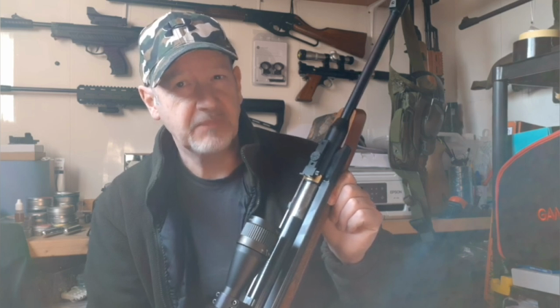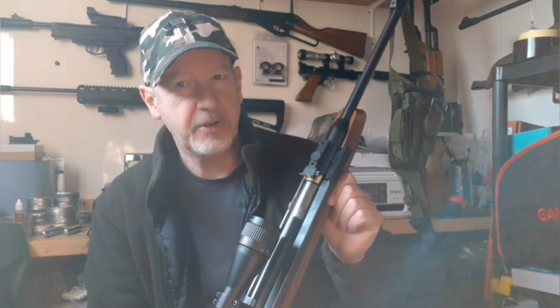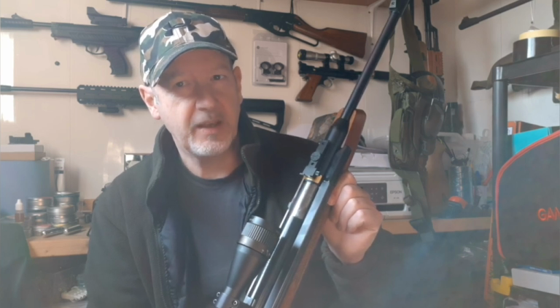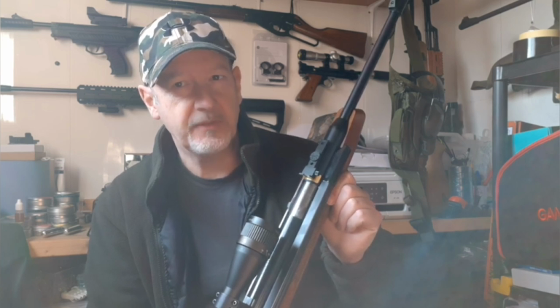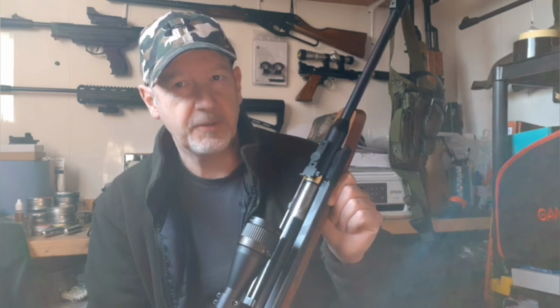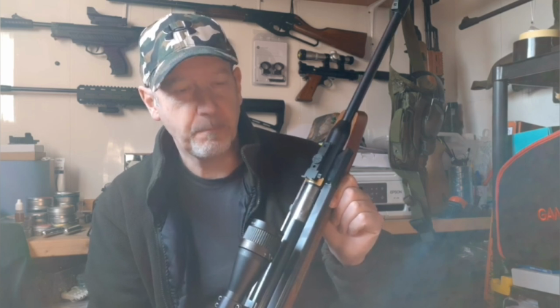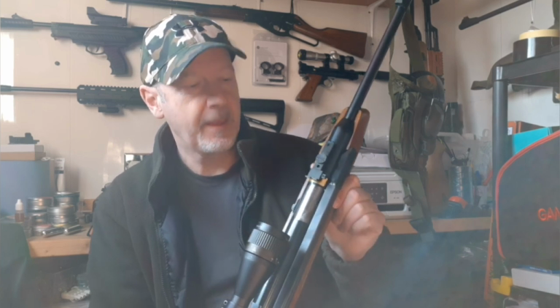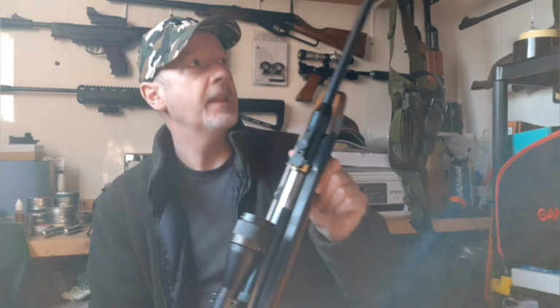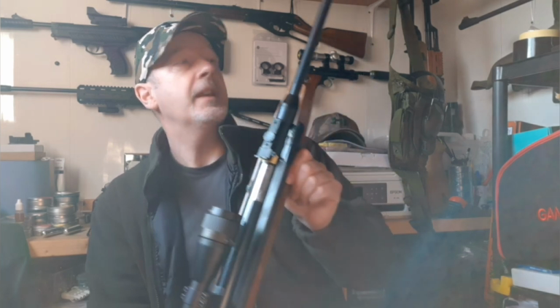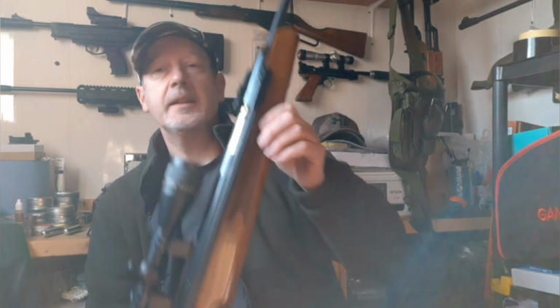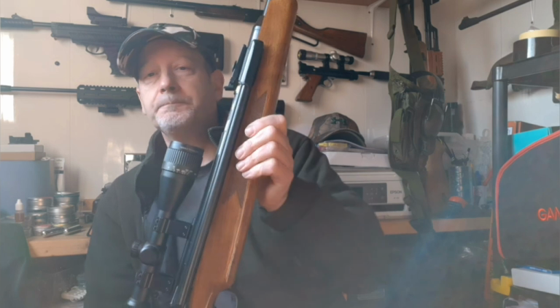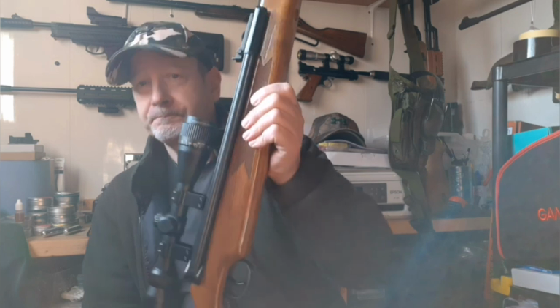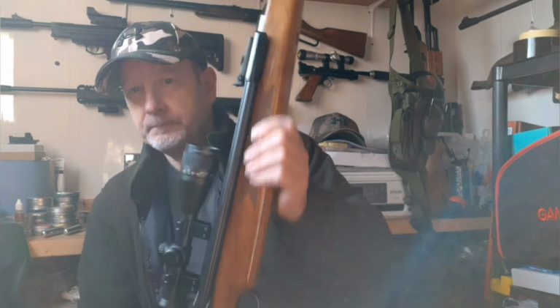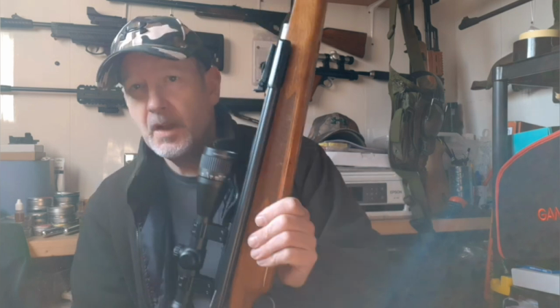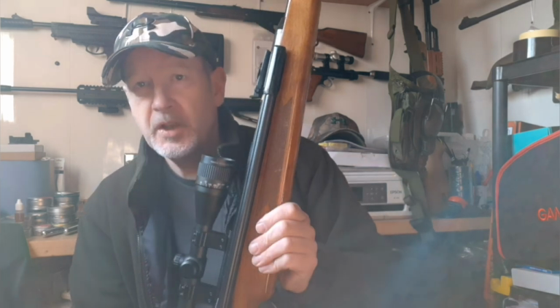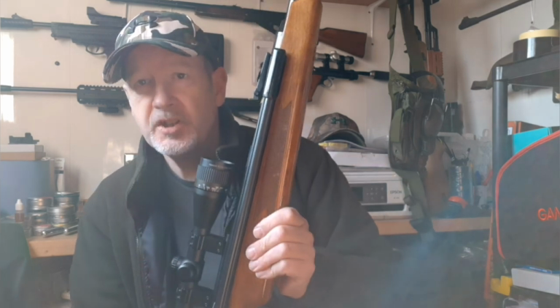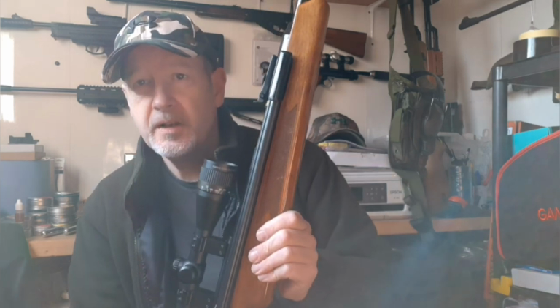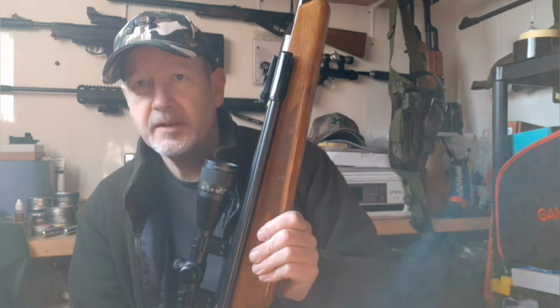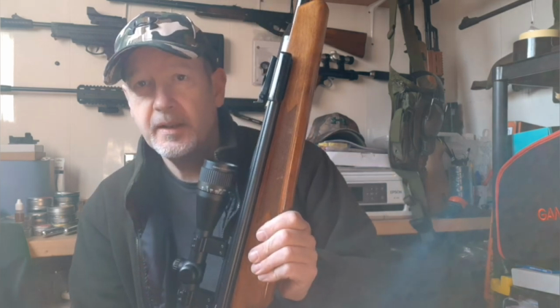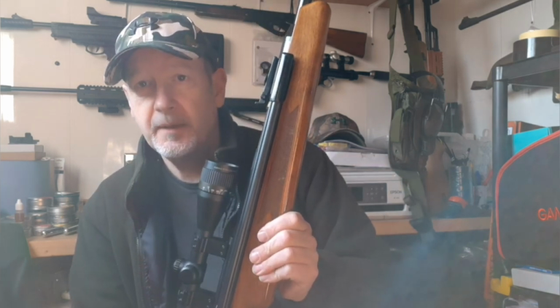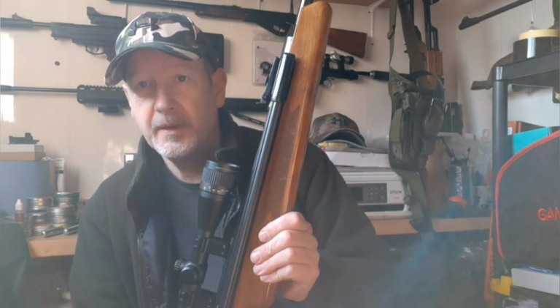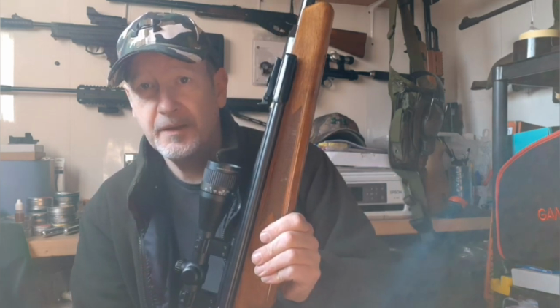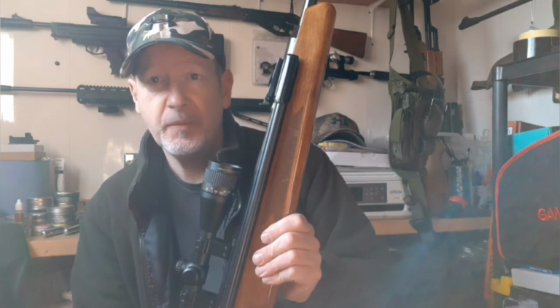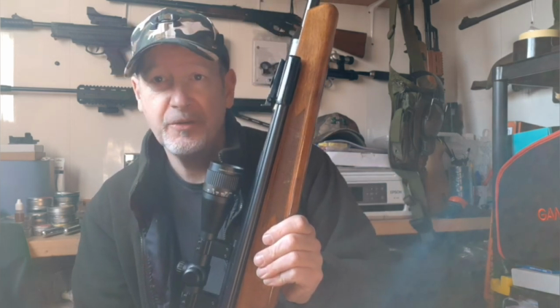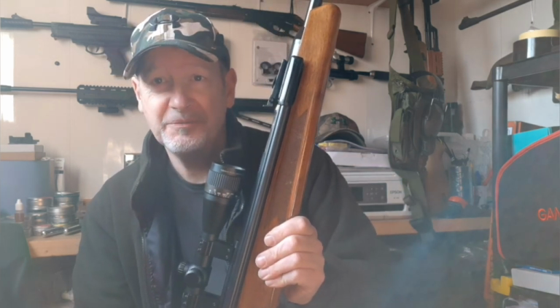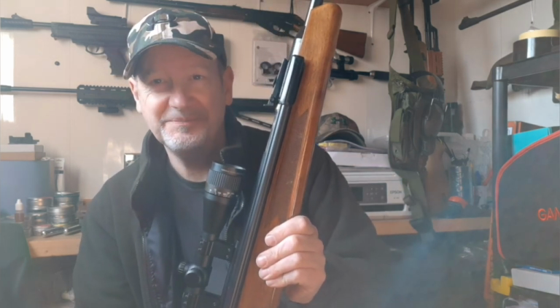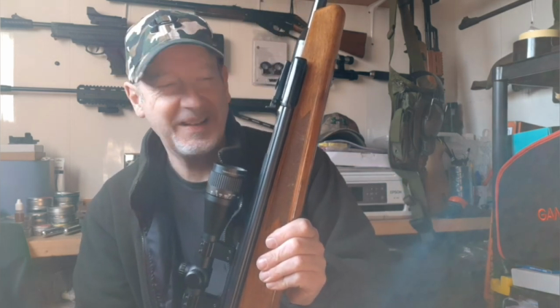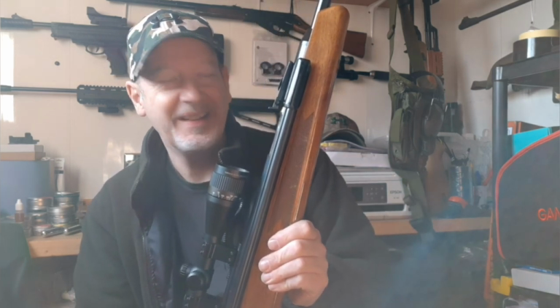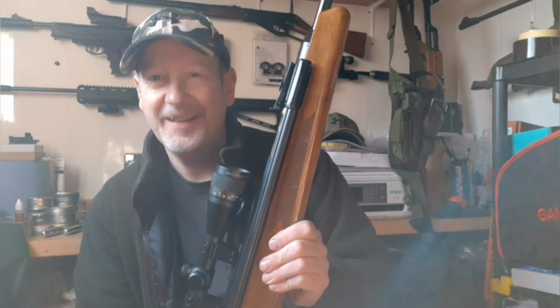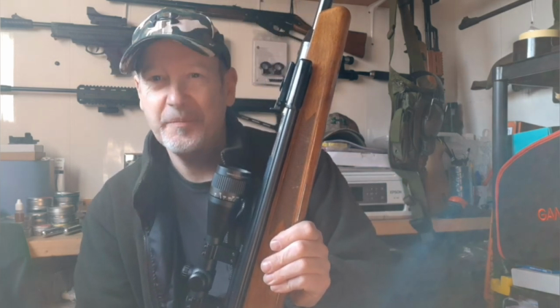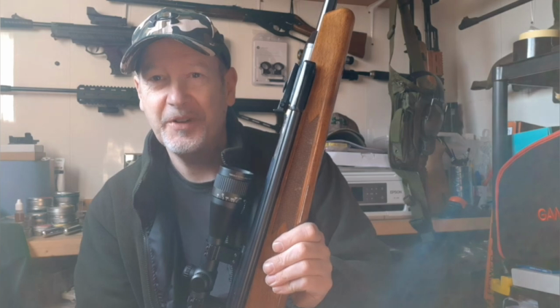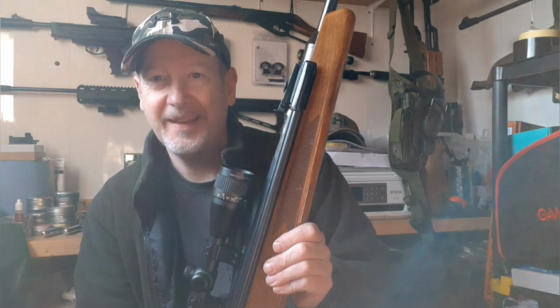I'm going to go and shoot some targets — I might be a while, and I'll be right back.